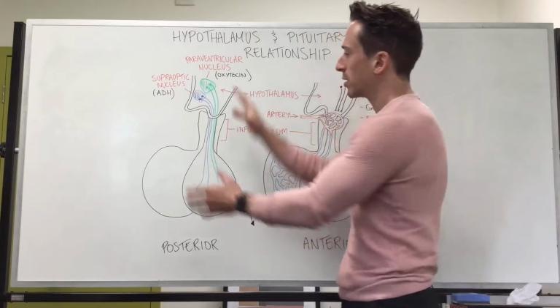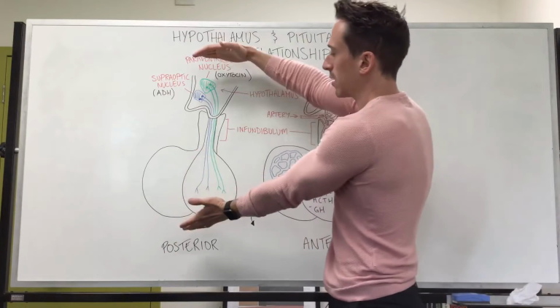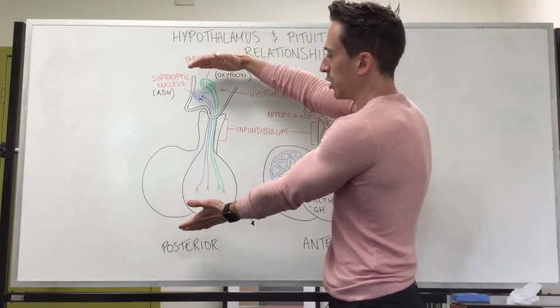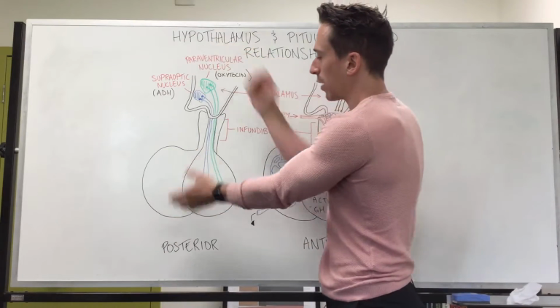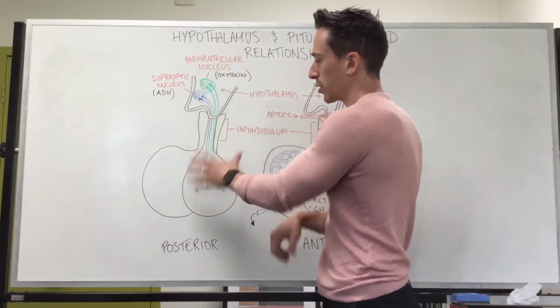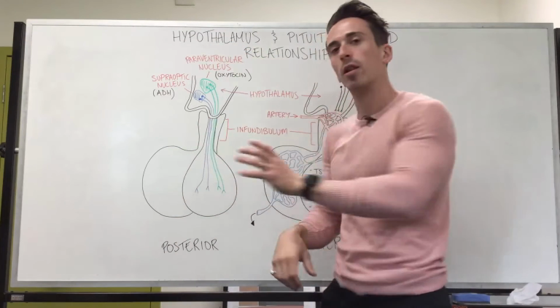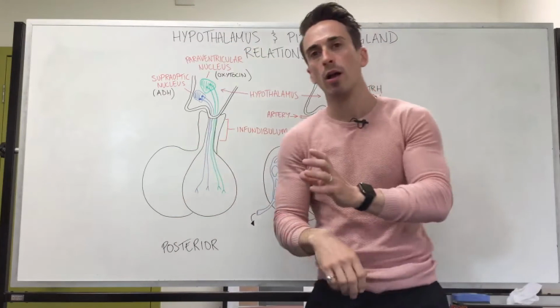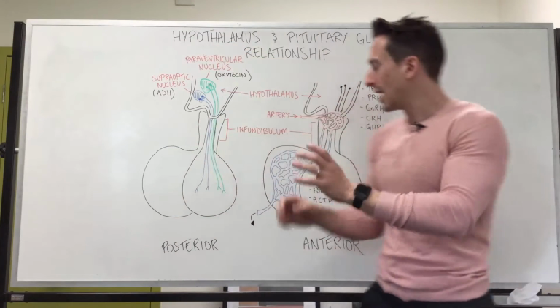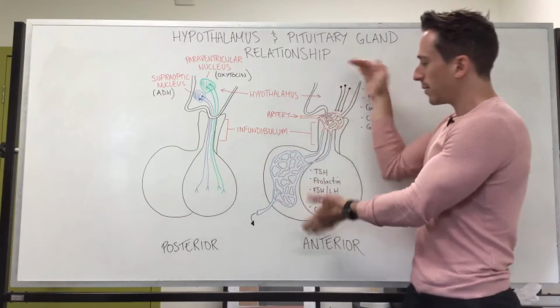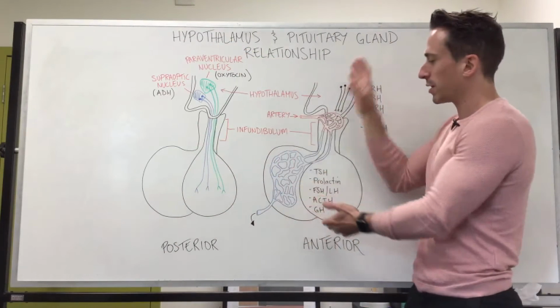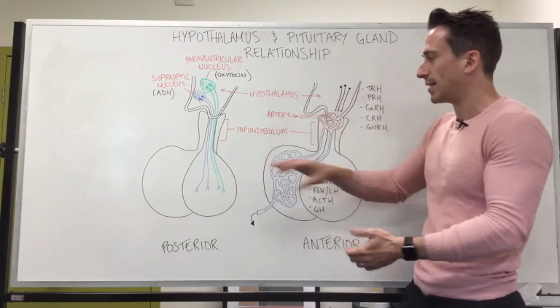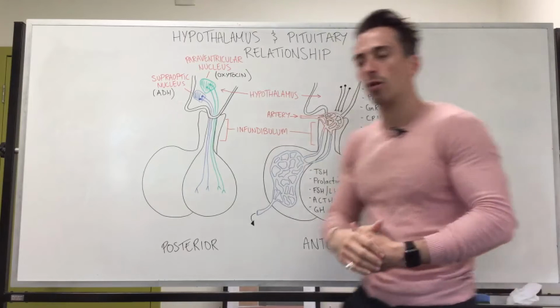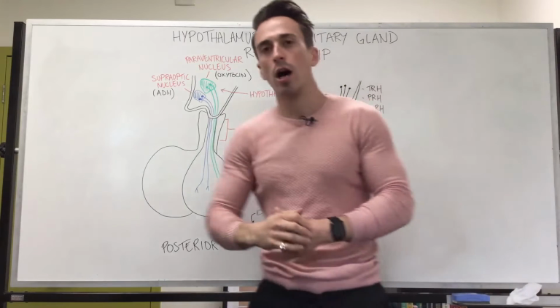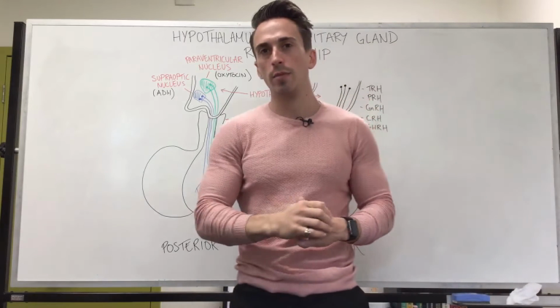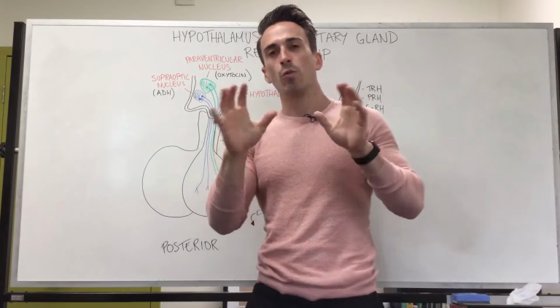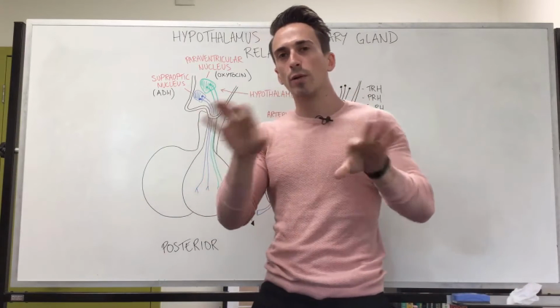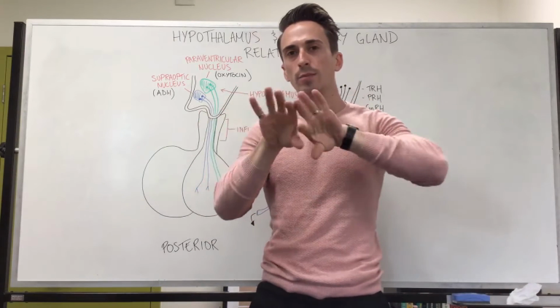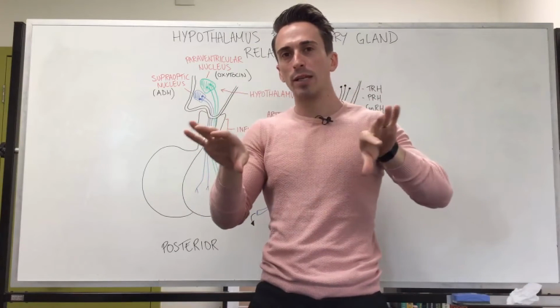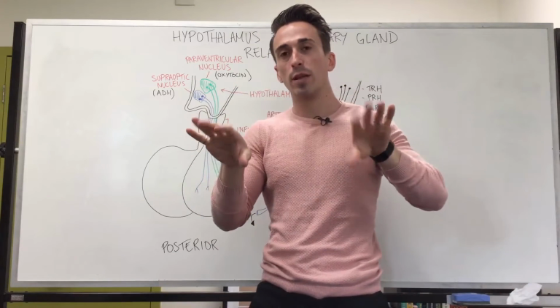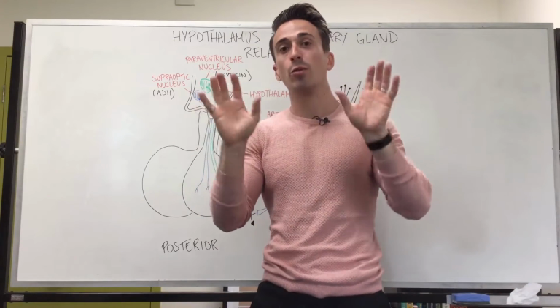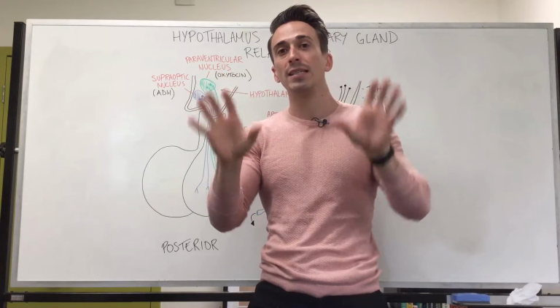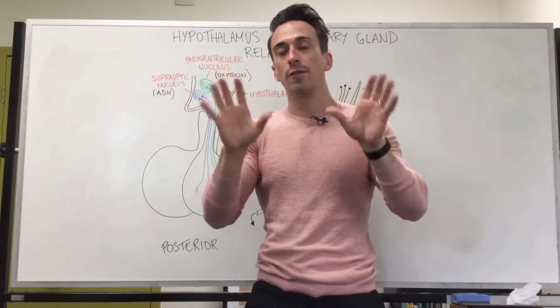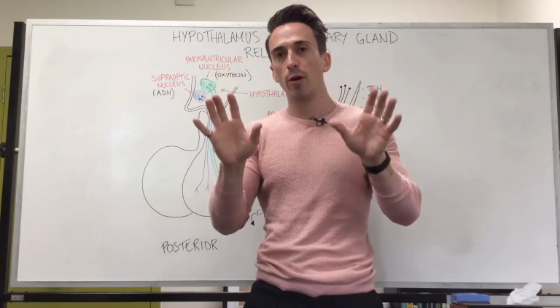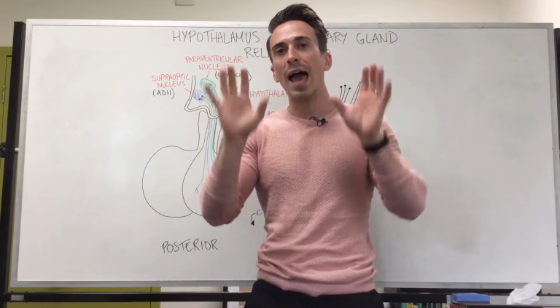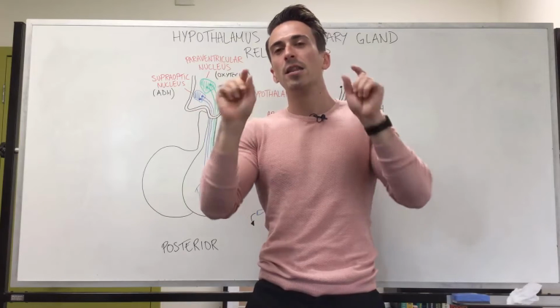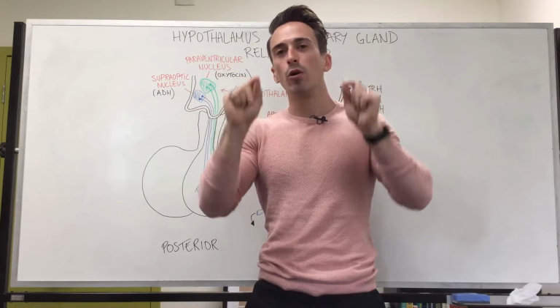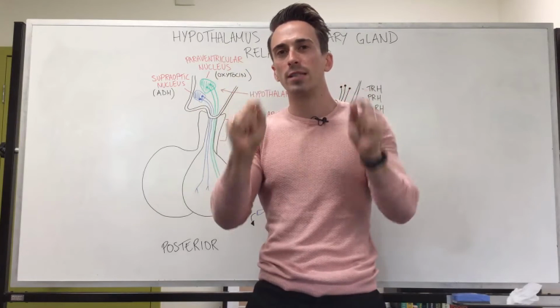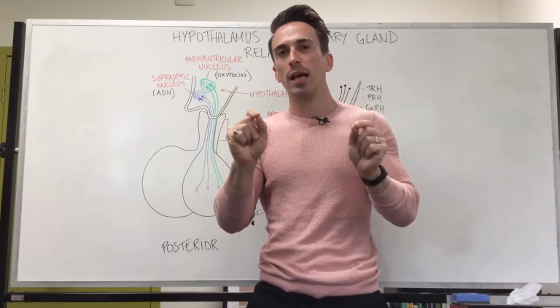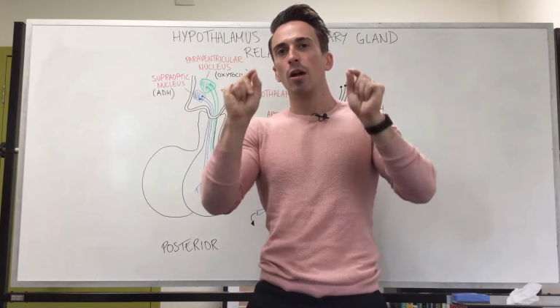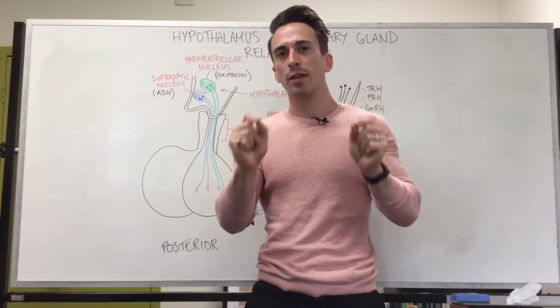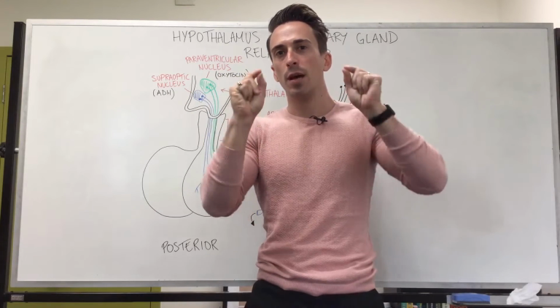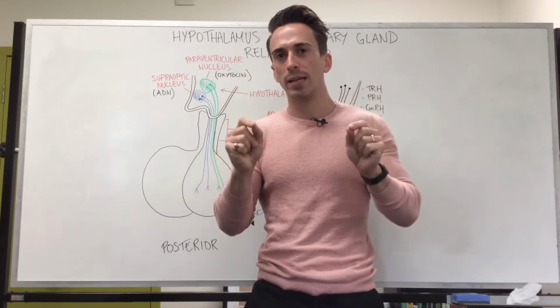In this image here I've got the posterior lobe highlighted, and in this image here I've got the anterior lobe highlighted. The reason why we're looking at them separately is because they both release different hormones and they're both stimulated through different mechanisms.